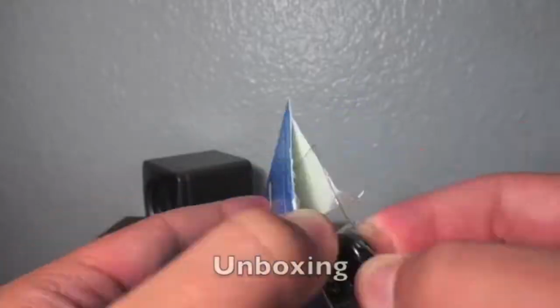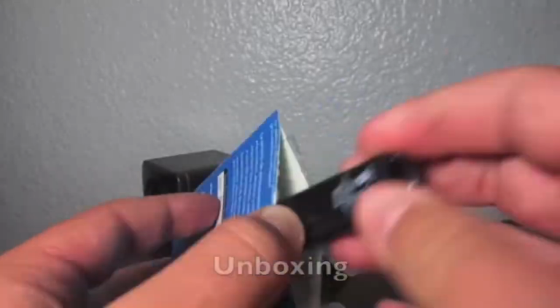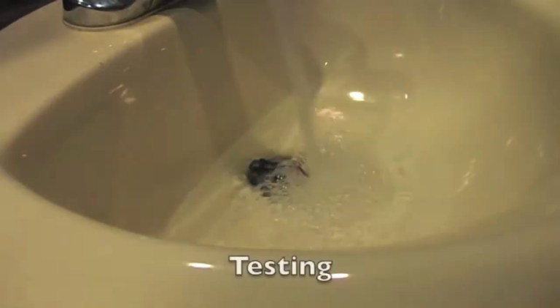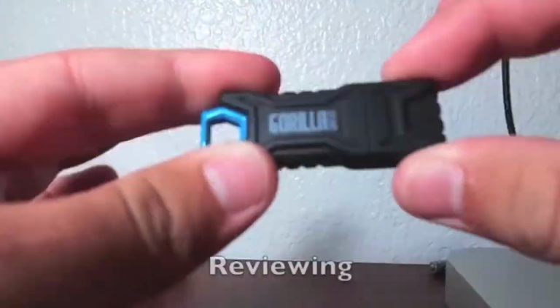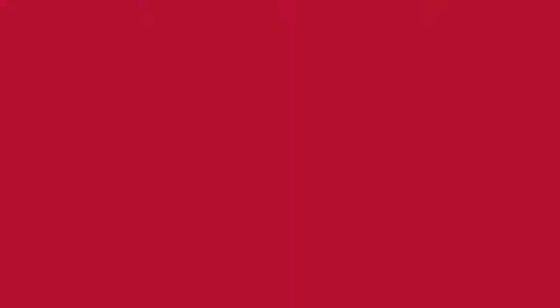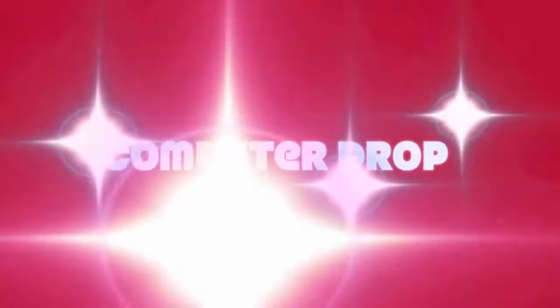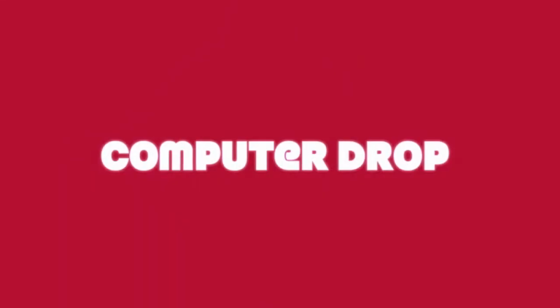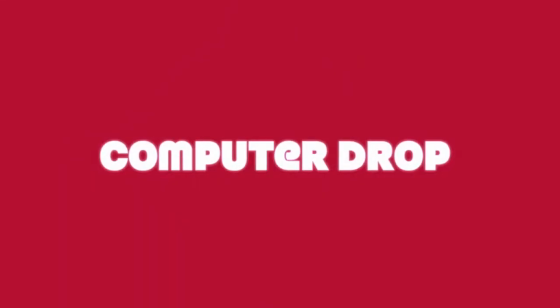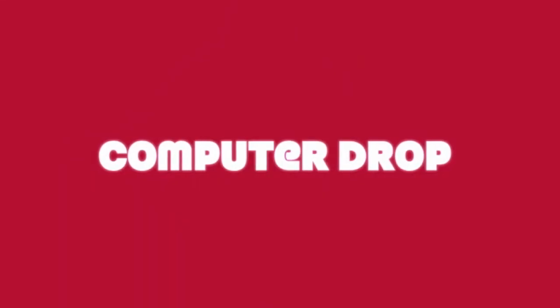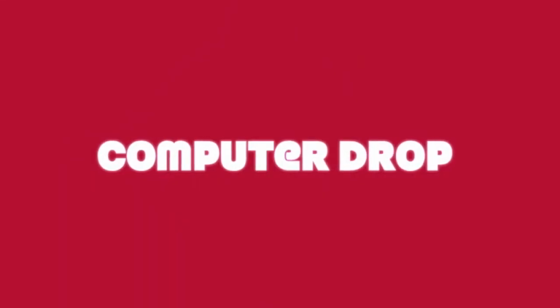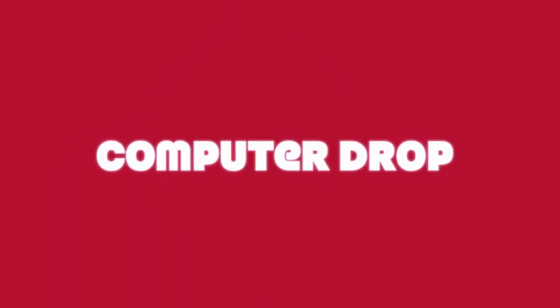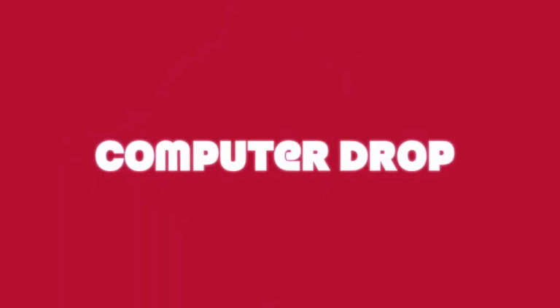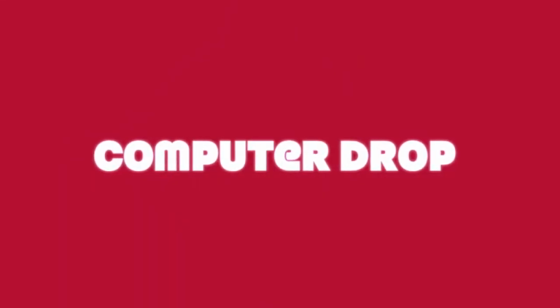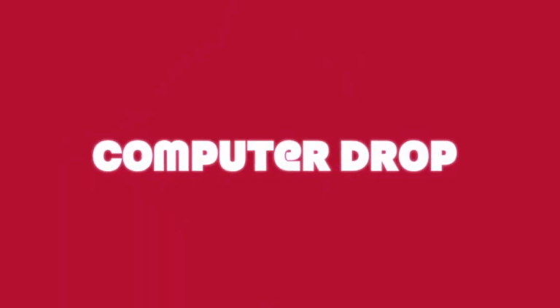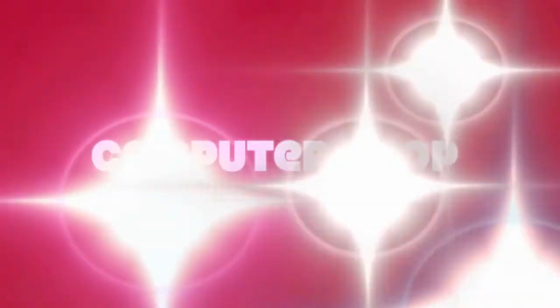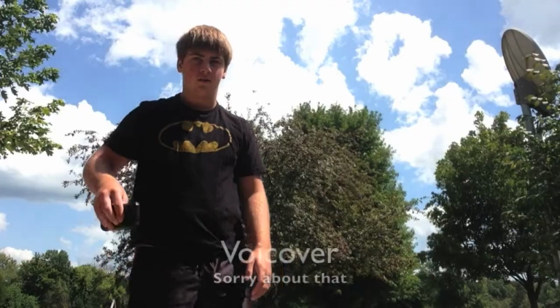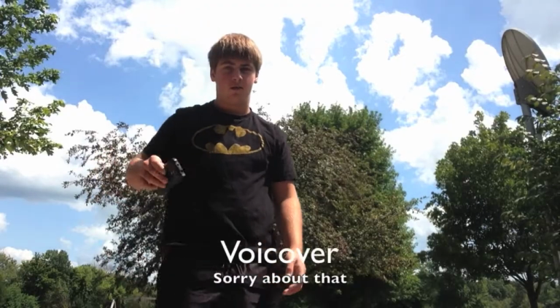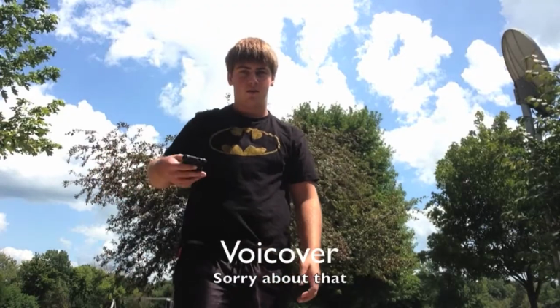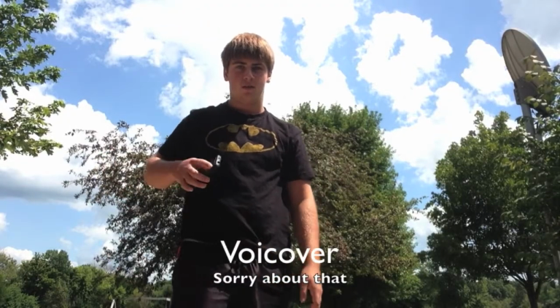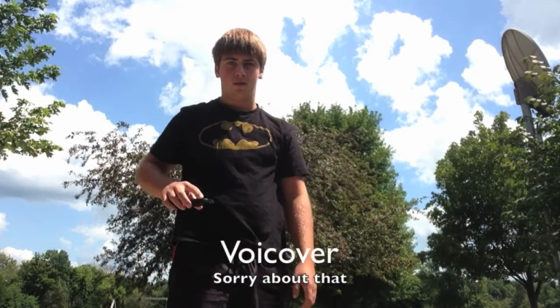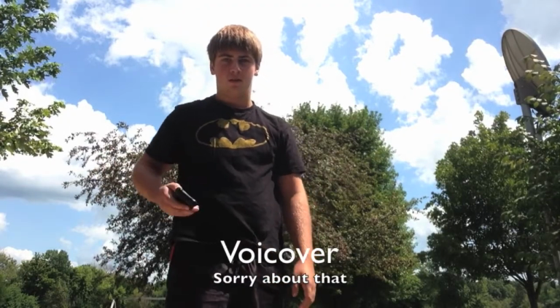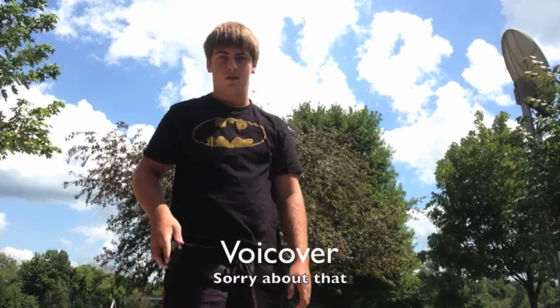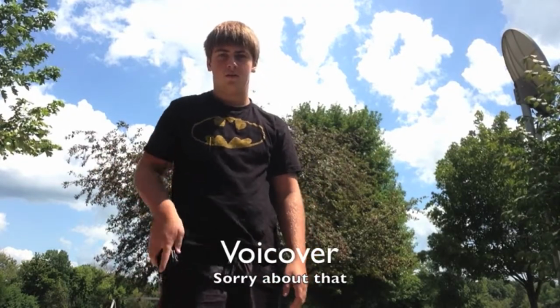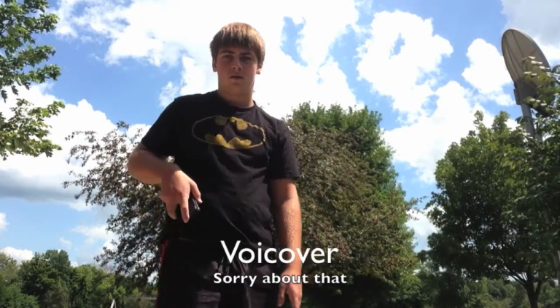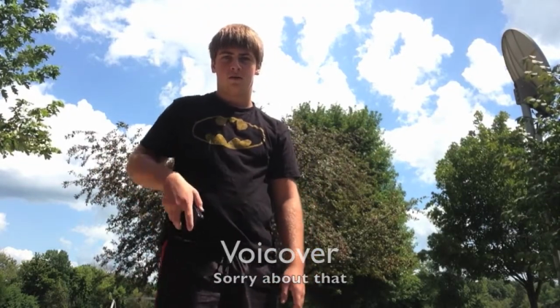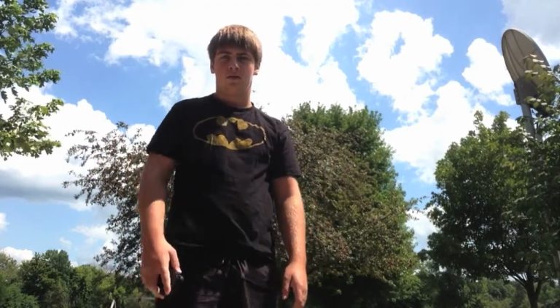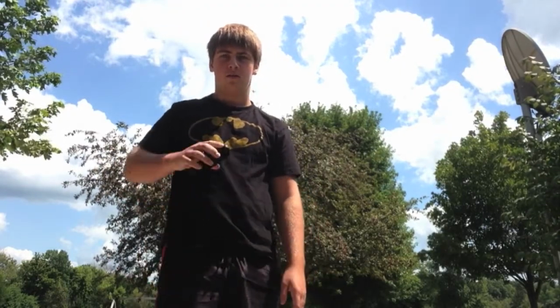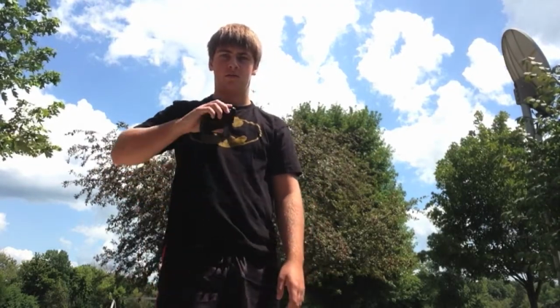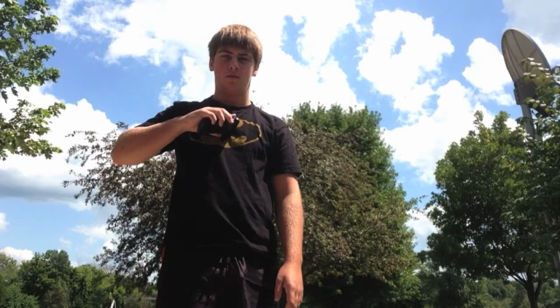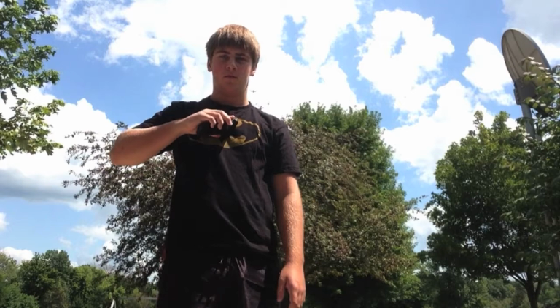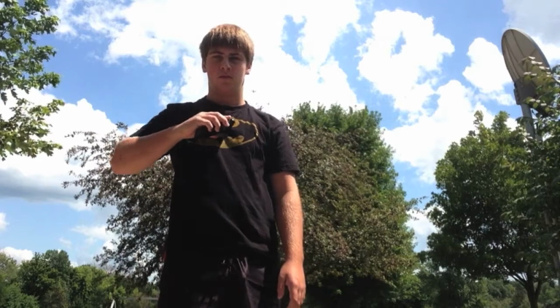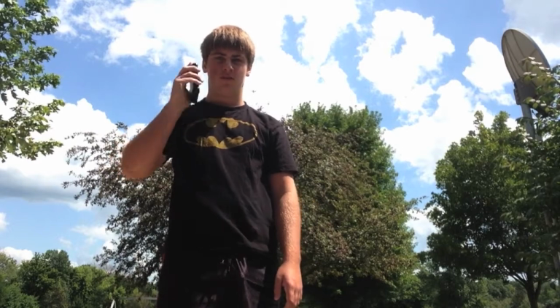Unboxing, testing, and reviewing — seeing if these products are right for you. This is the Computer Drop. Hey guys, we're gonna do a drop test of the Ballistic case from the waist, chest, and the ear.